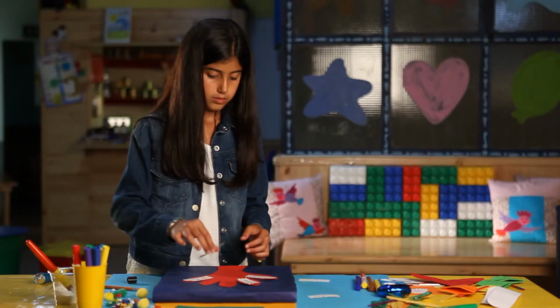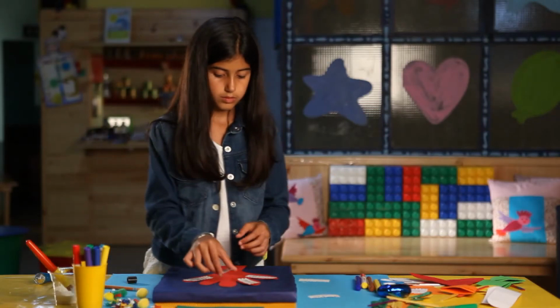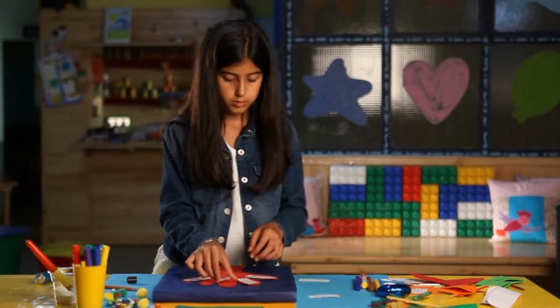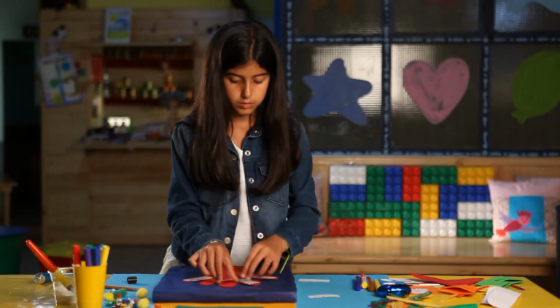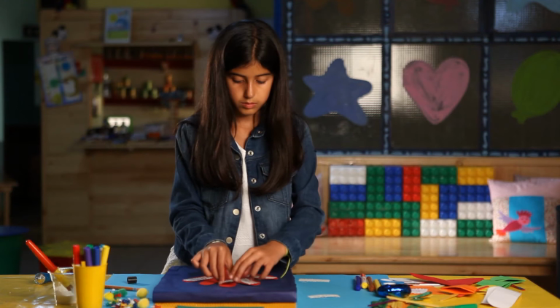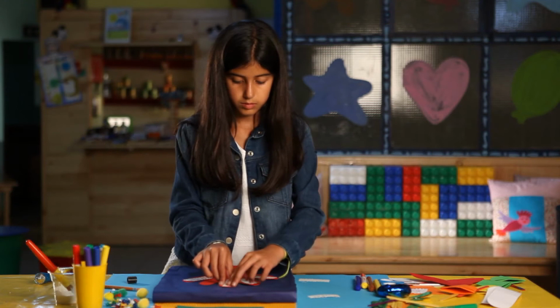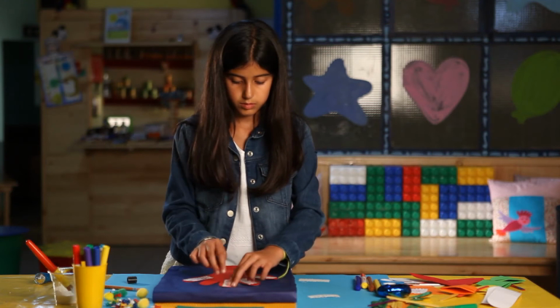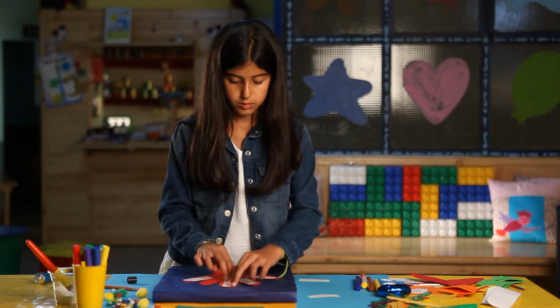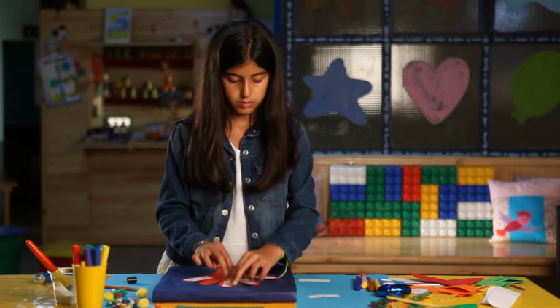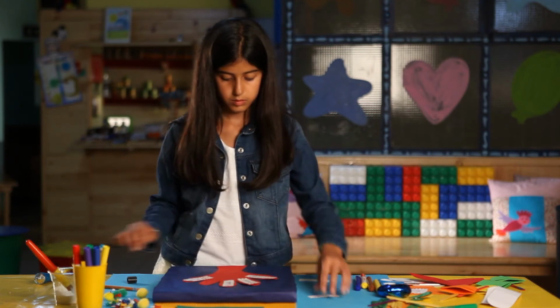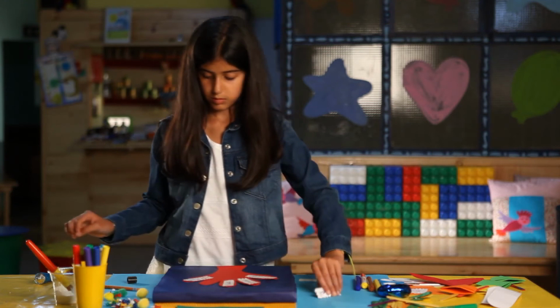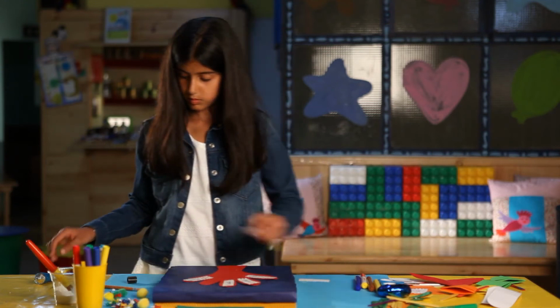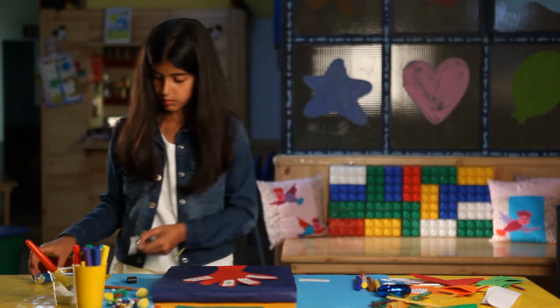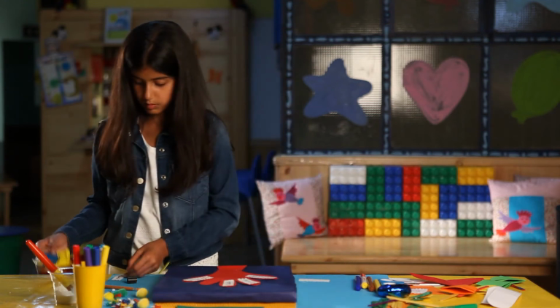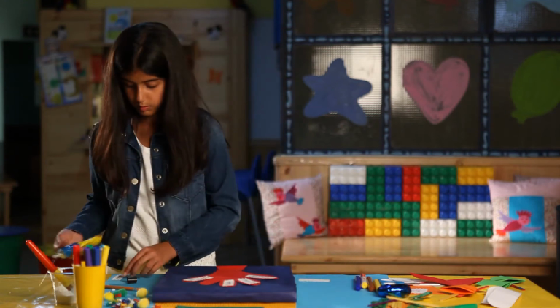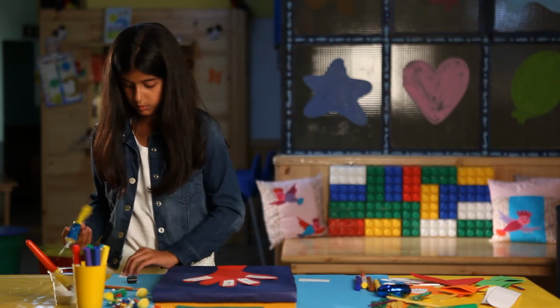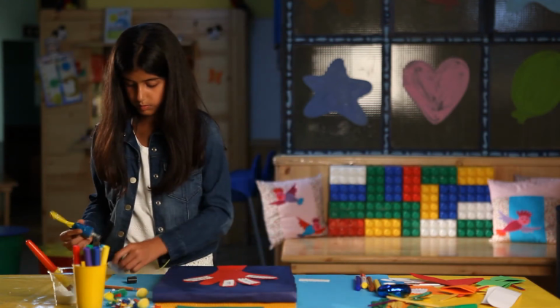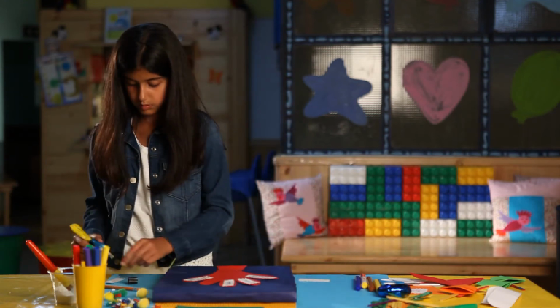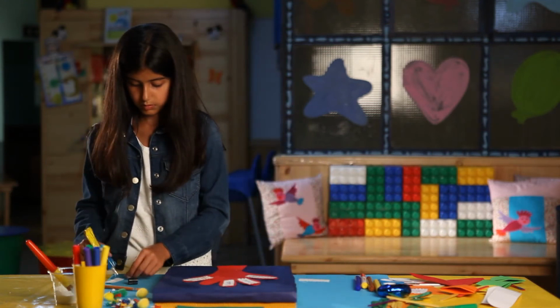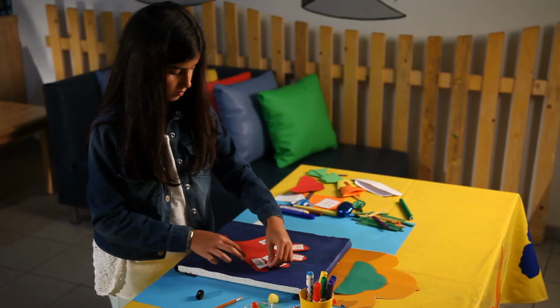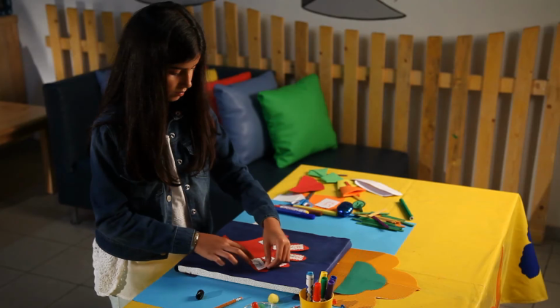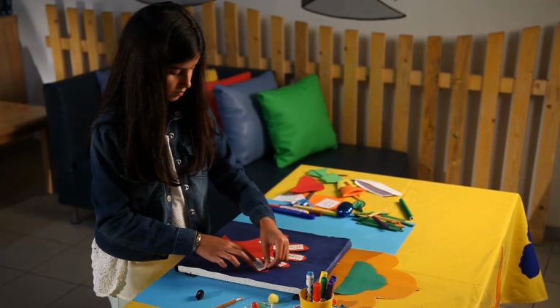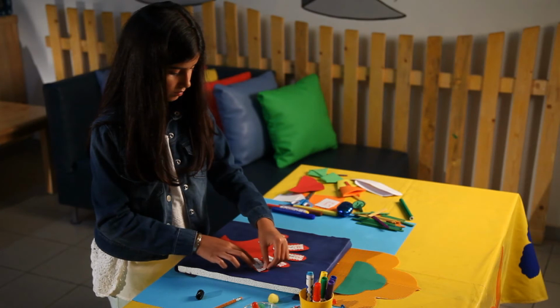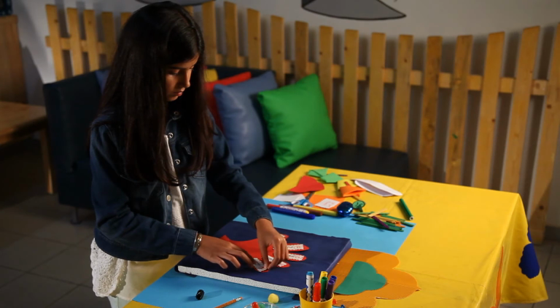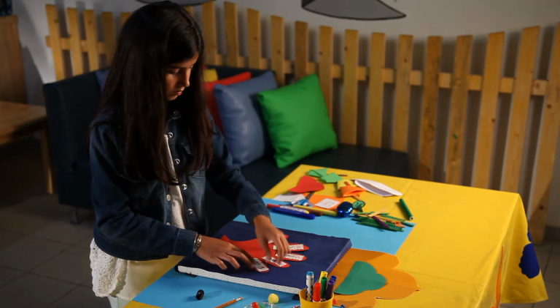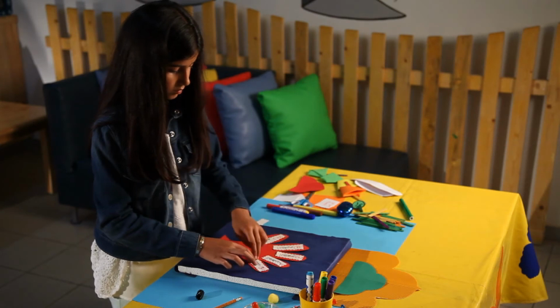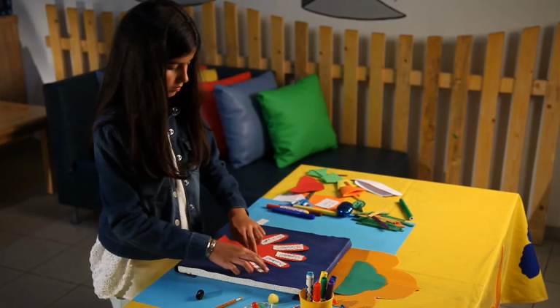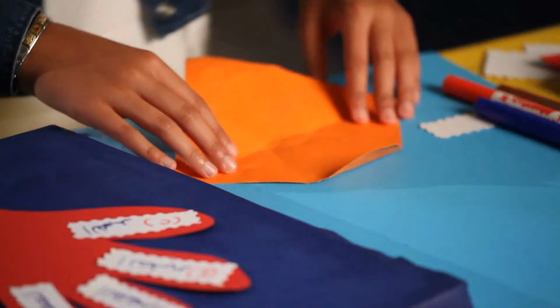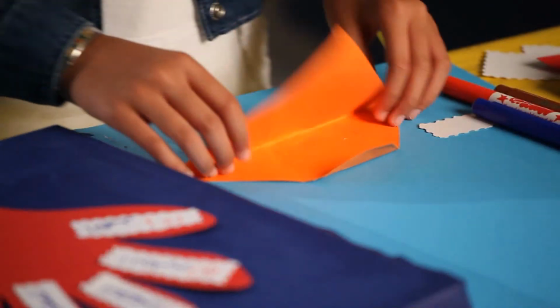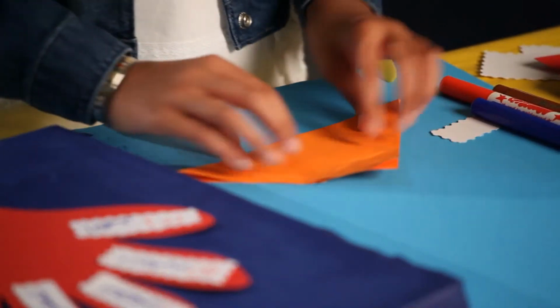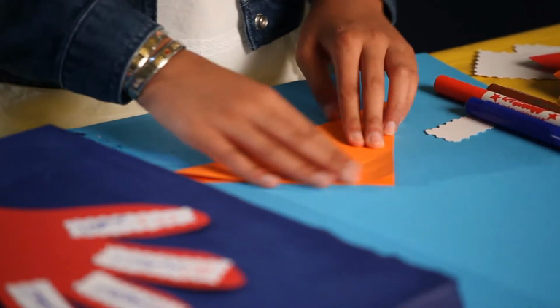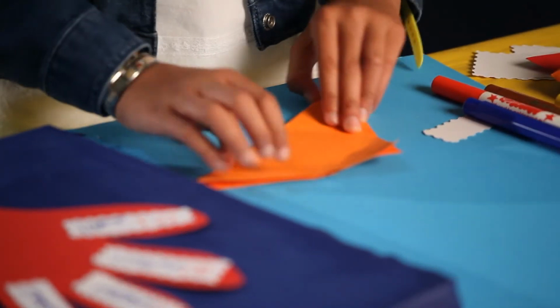Write down the five prayers on small strips of white paper and paste them on the fingers of the hand. Each finger represents a prayer.